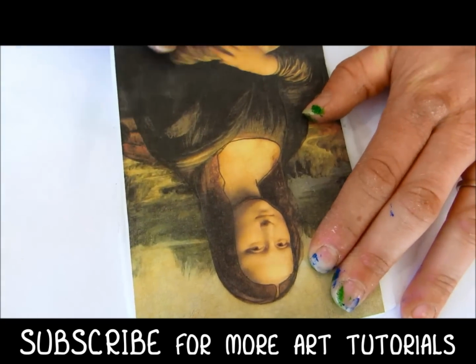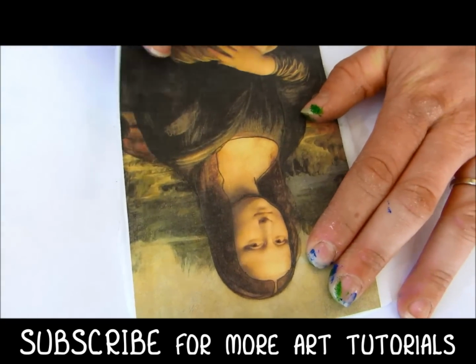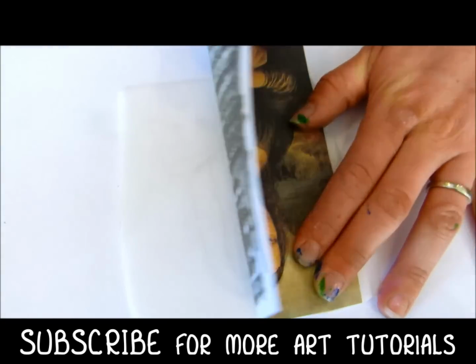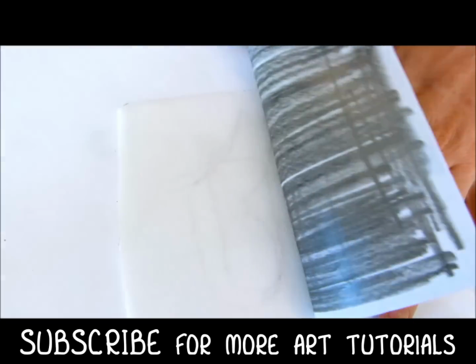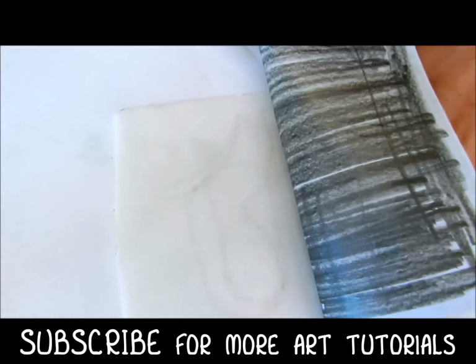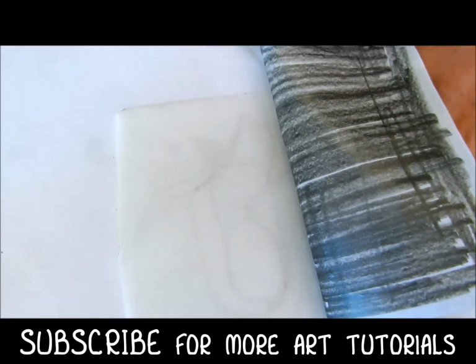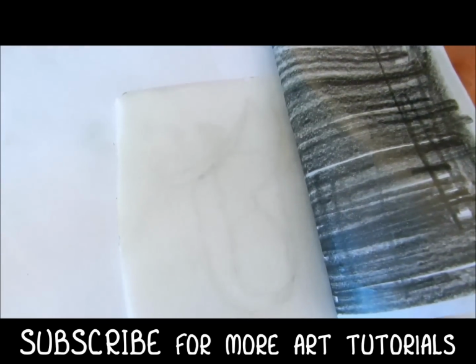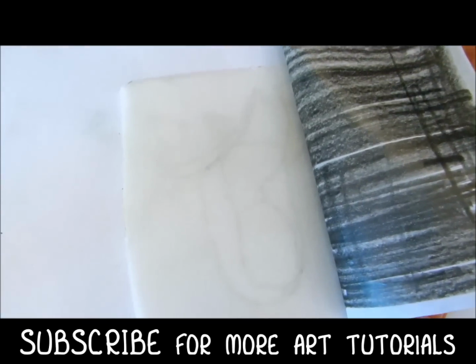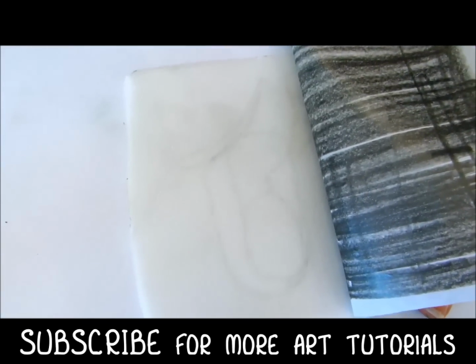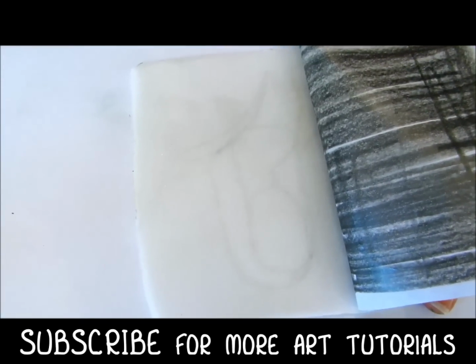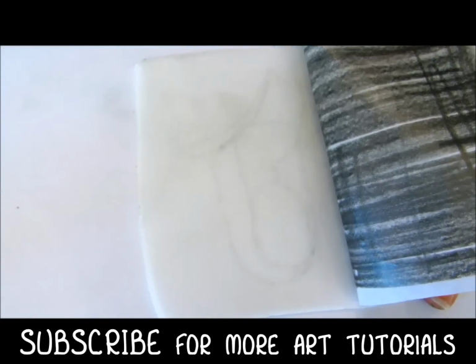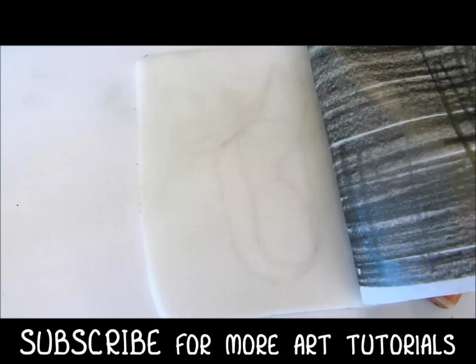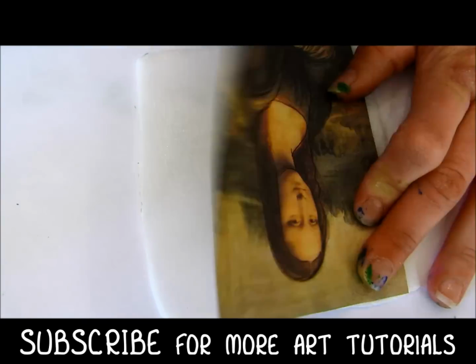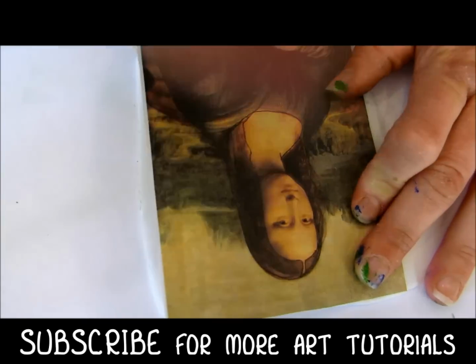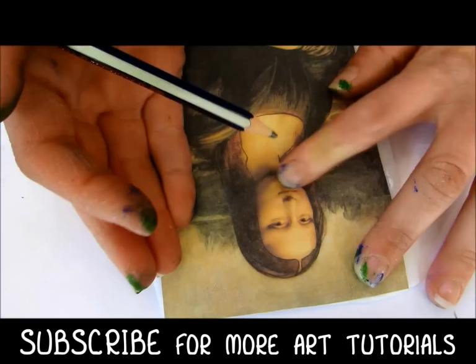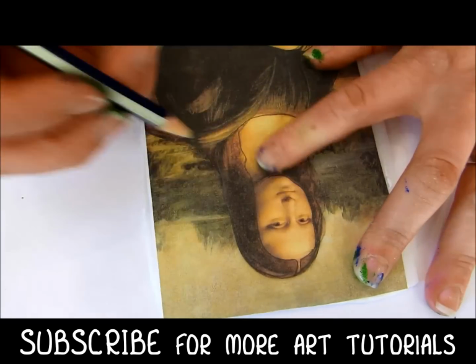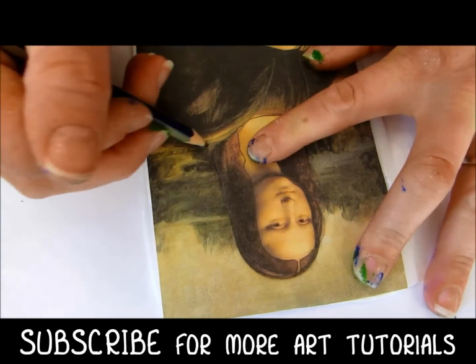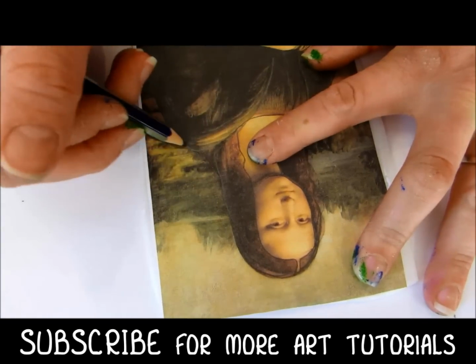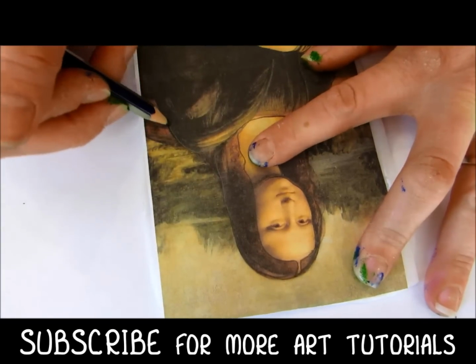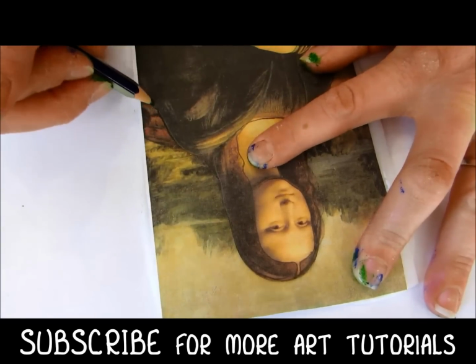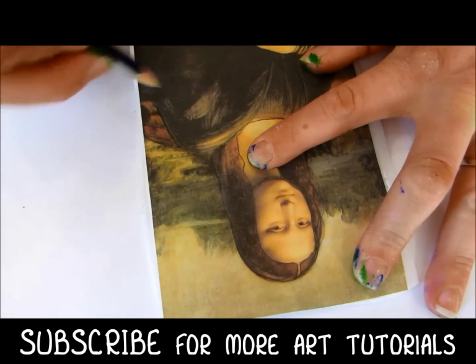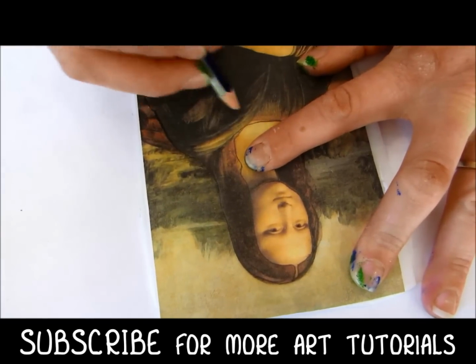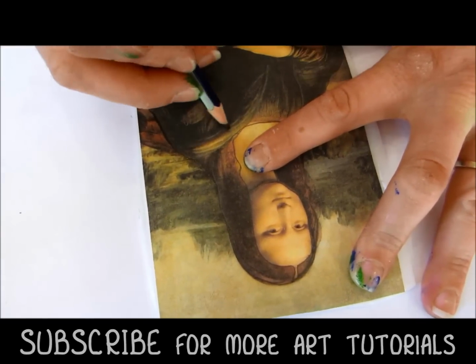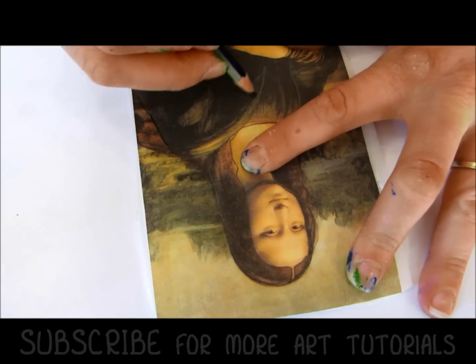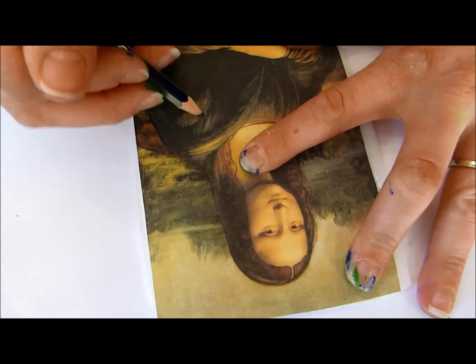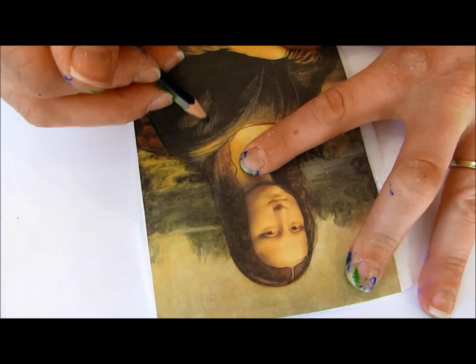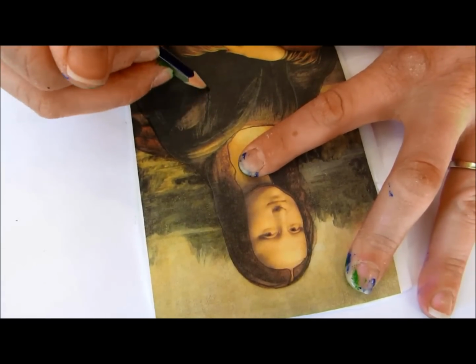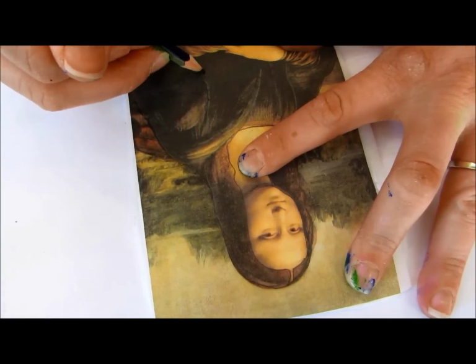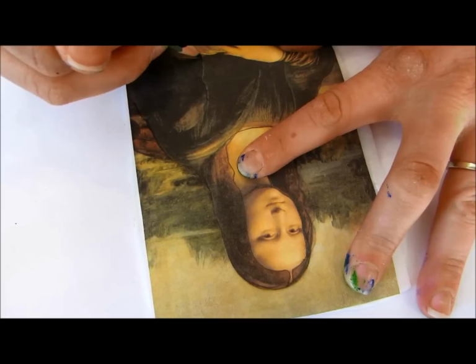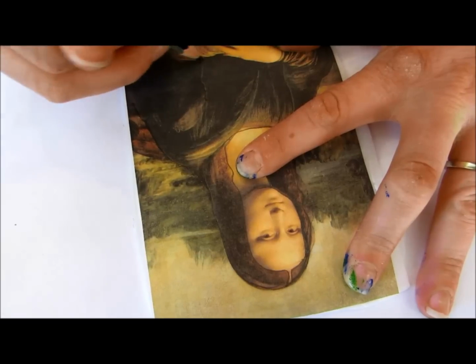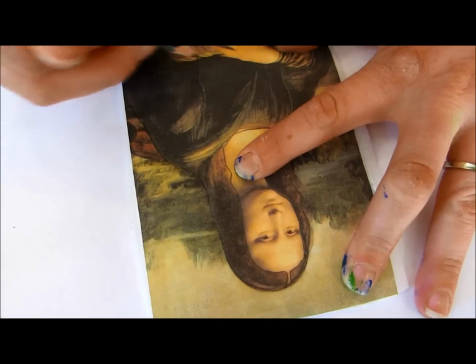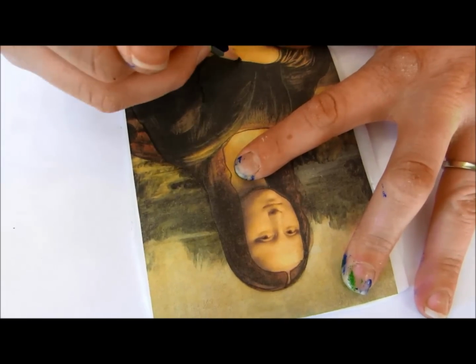I'm going to lift it up so you can see what it looks like. Do you see how it's leaving the pencil on the foam? Not only that, but it's also indenting your foam, which you want it to do.